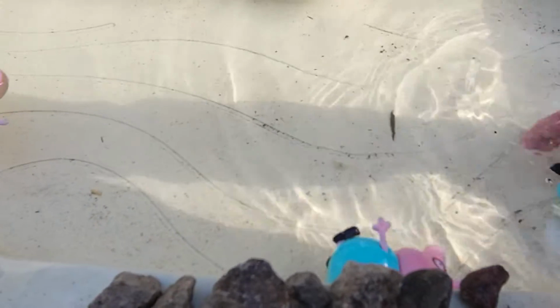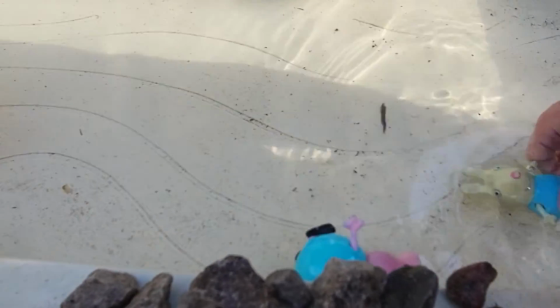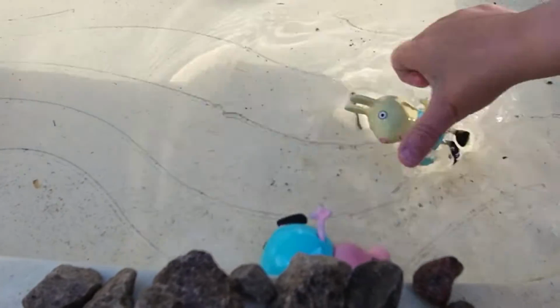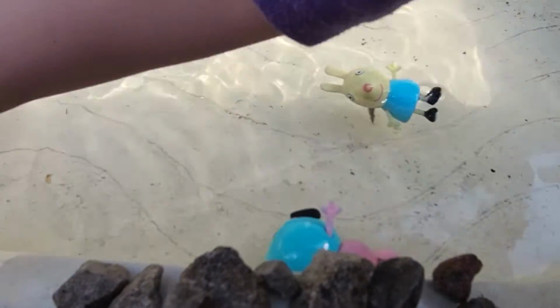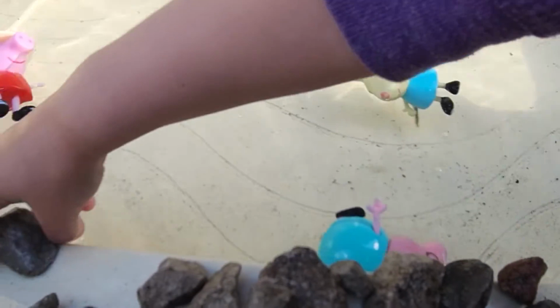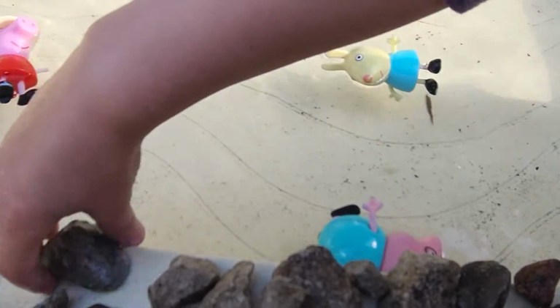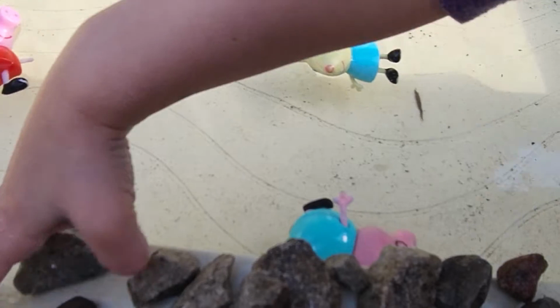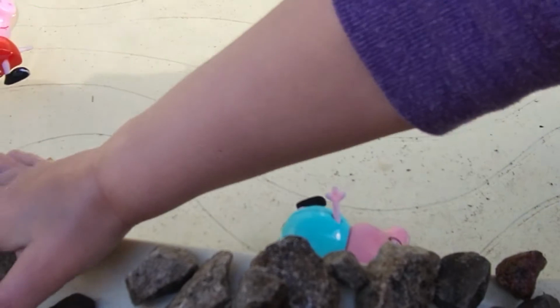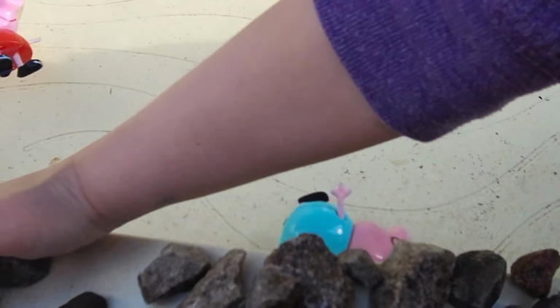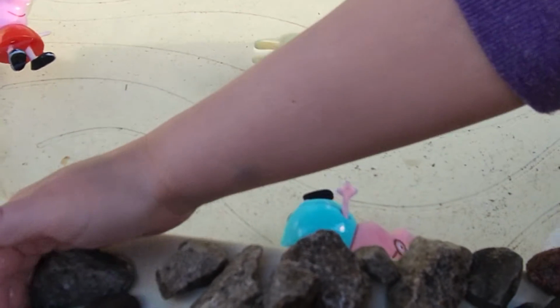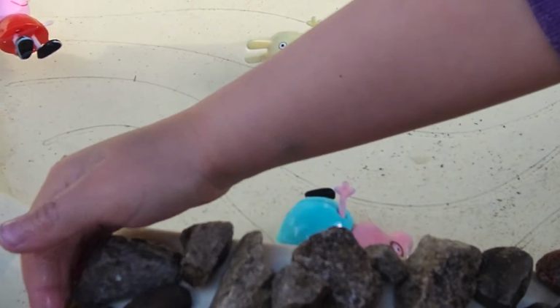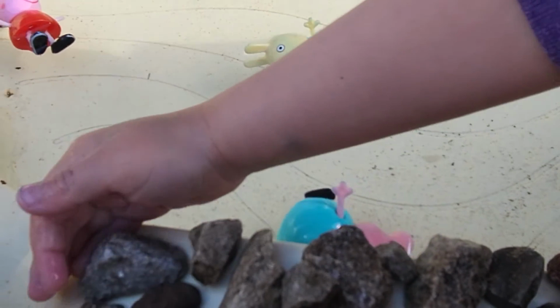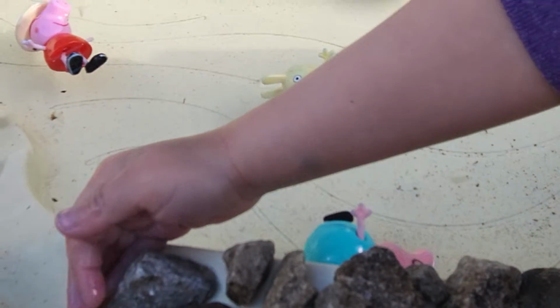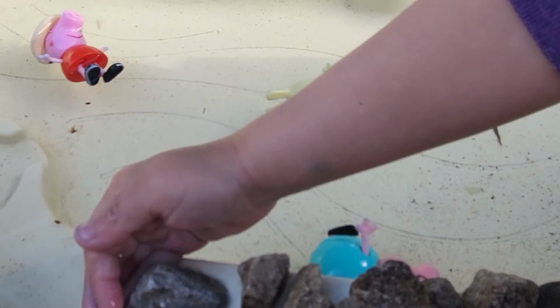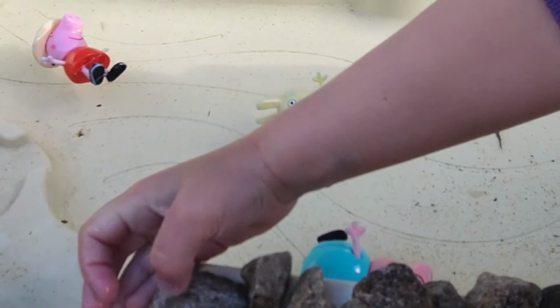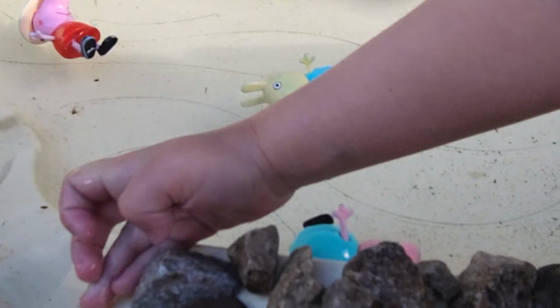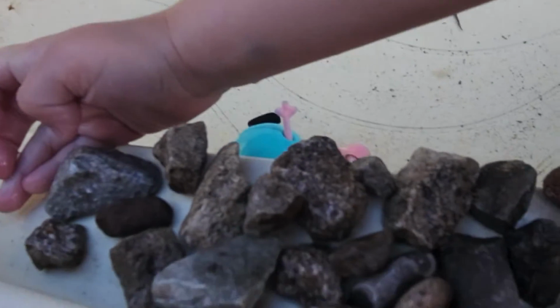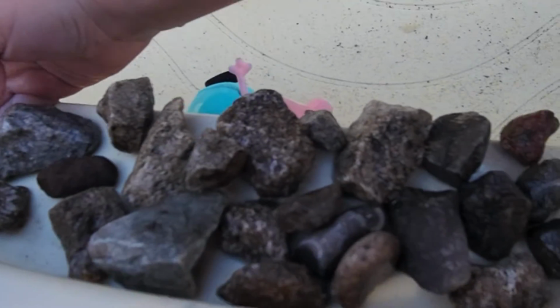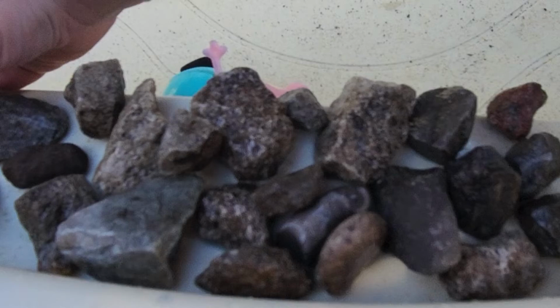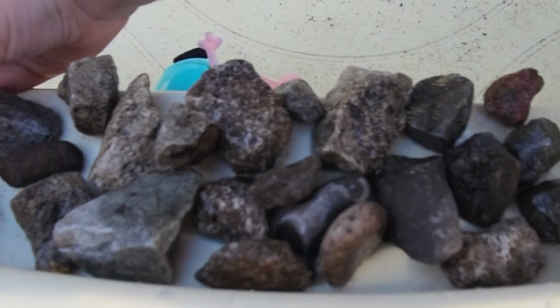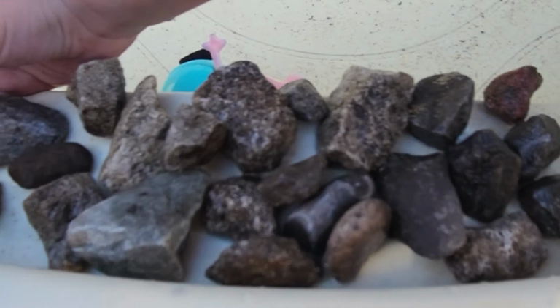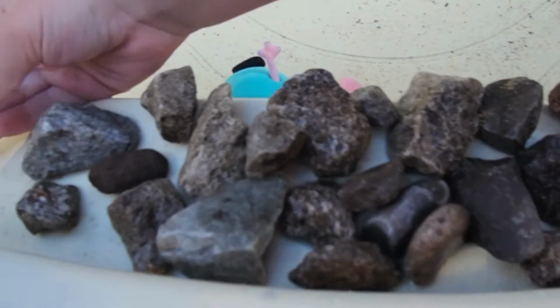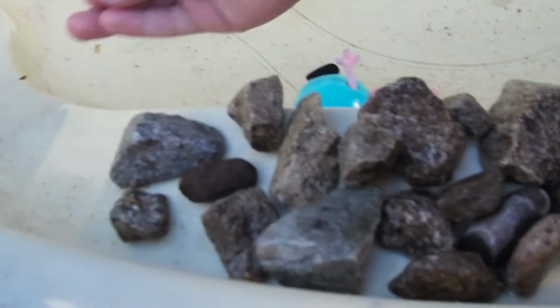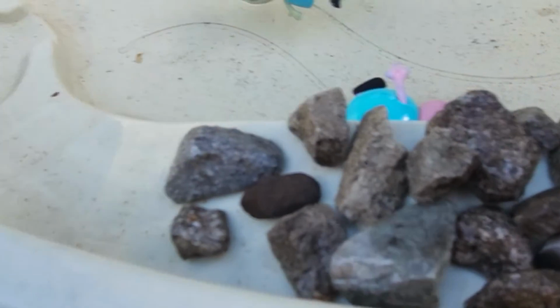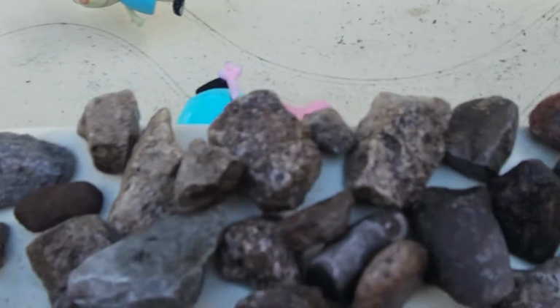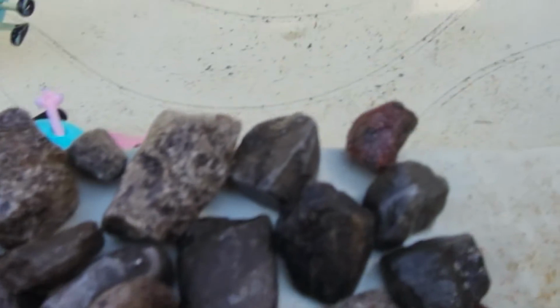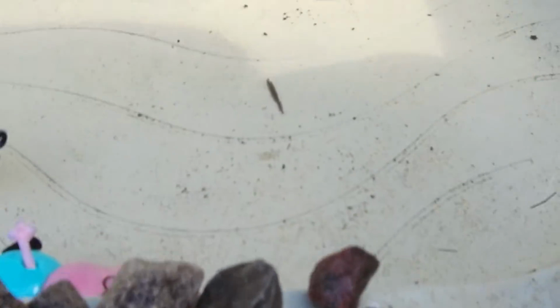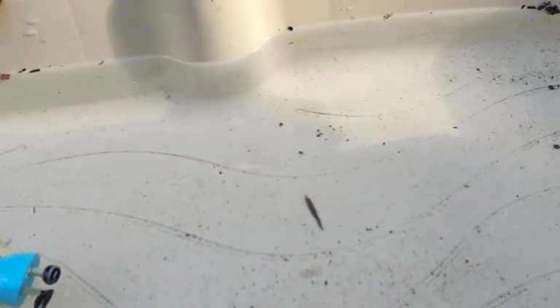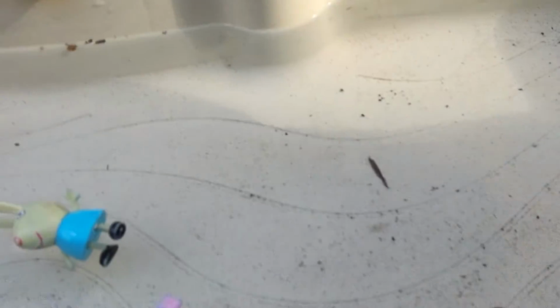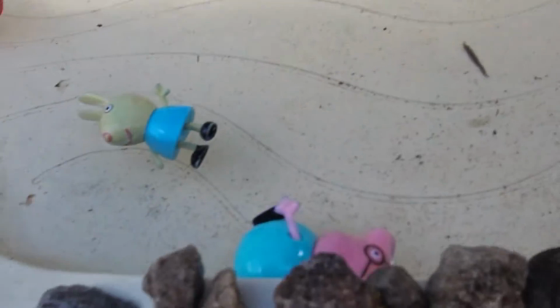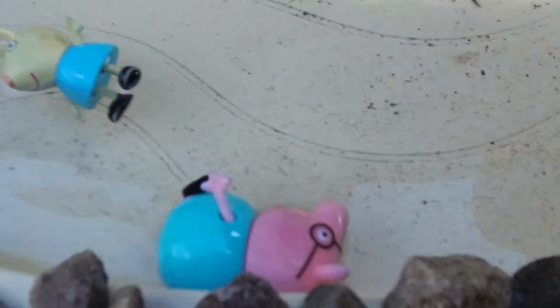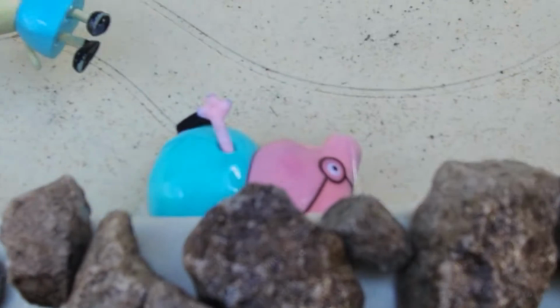Come, look at all the rocks we got. Wow, marvellous rocks. Didn't you see them earlier? Yeah, I did. You've been very busy getting all these rocks.